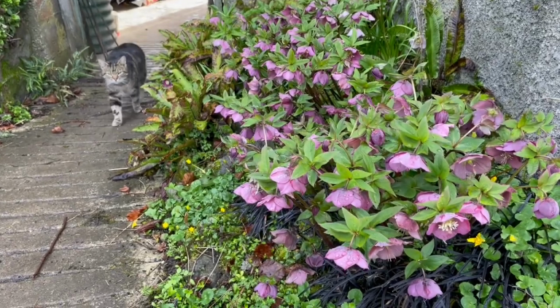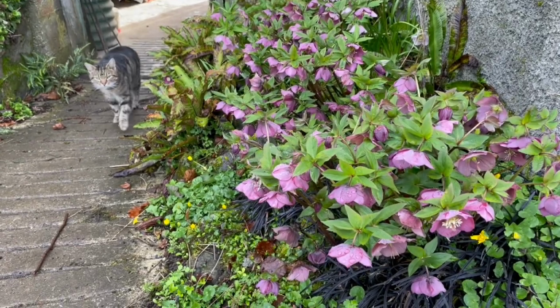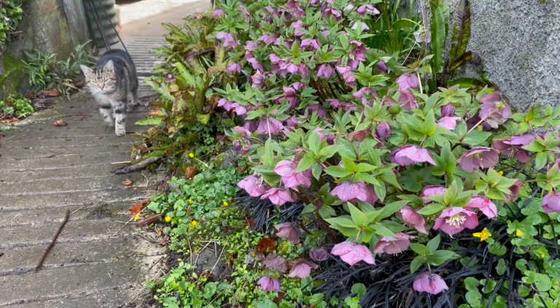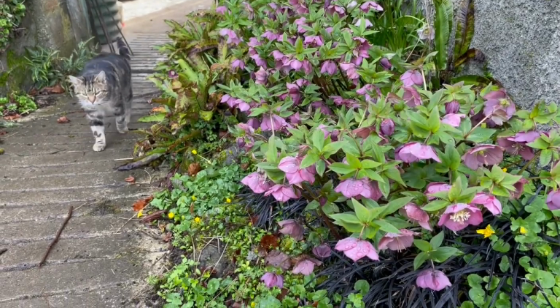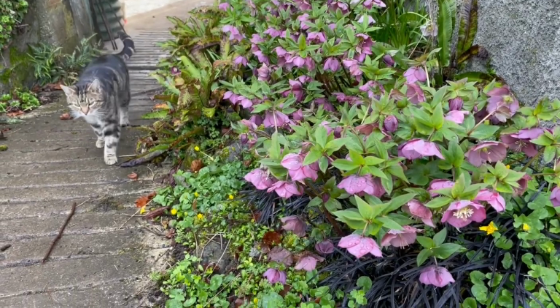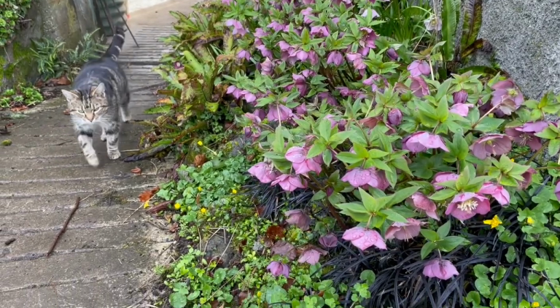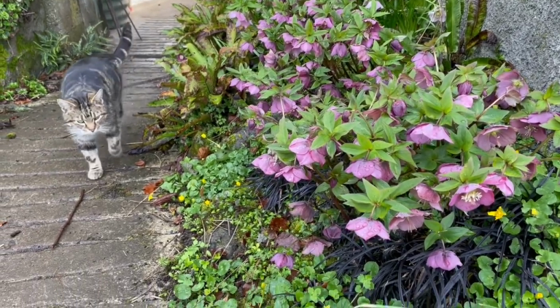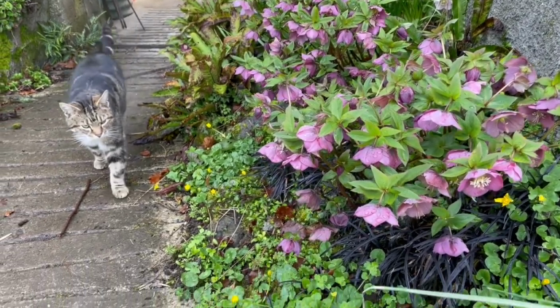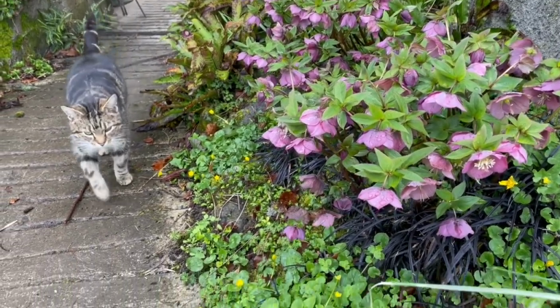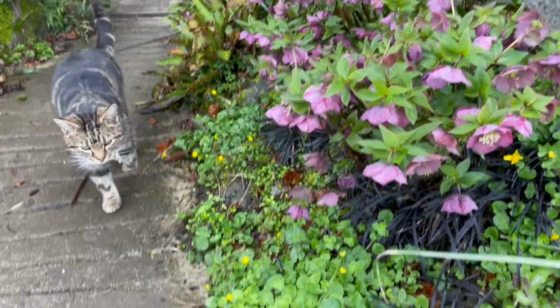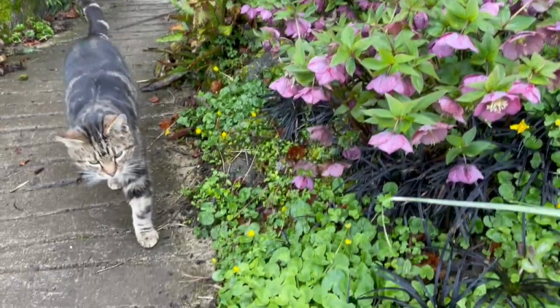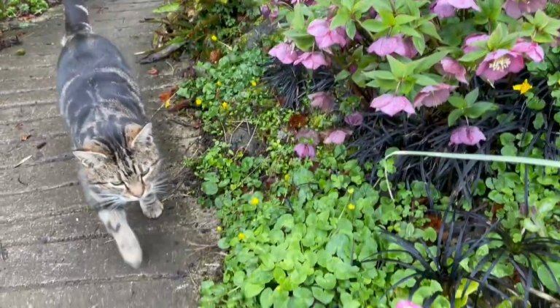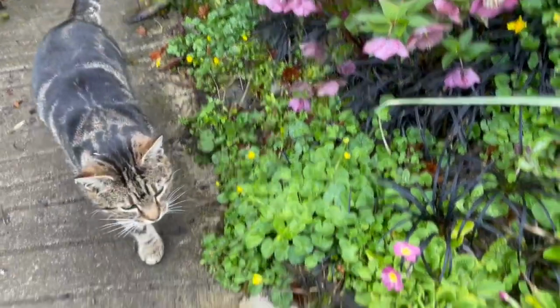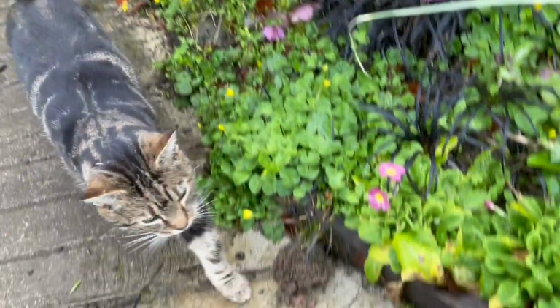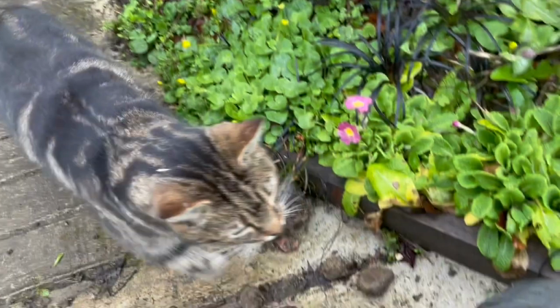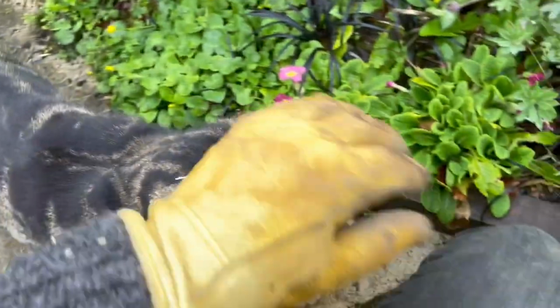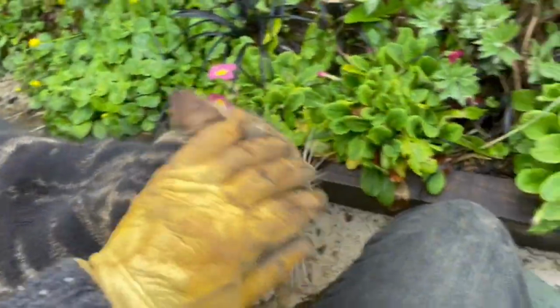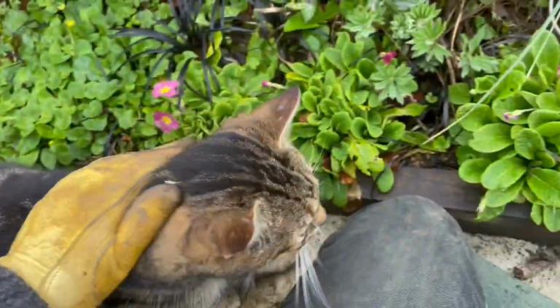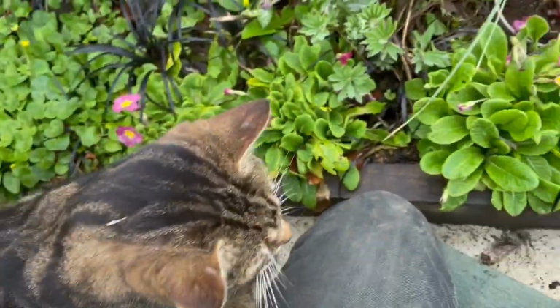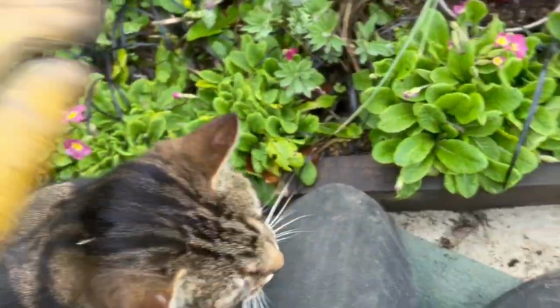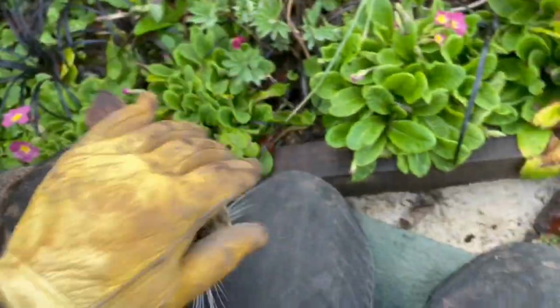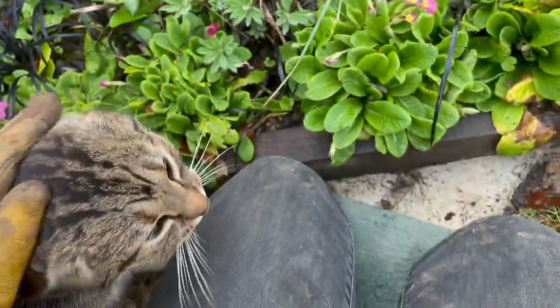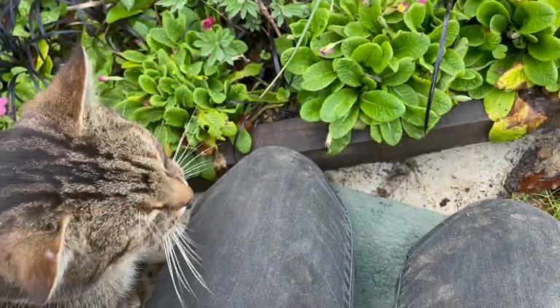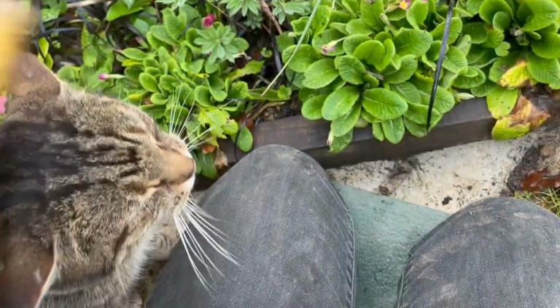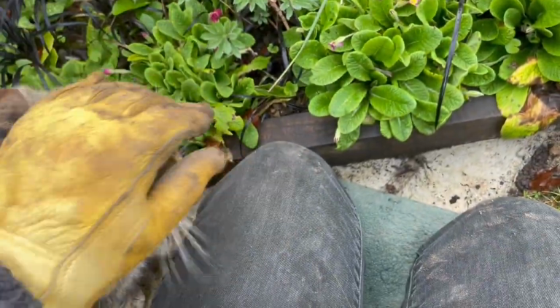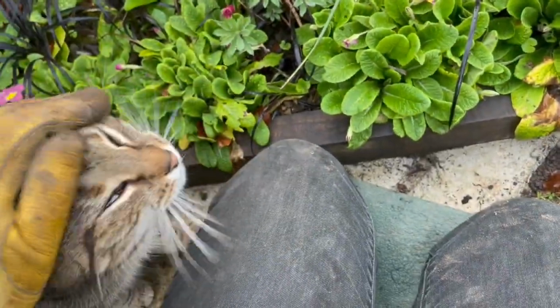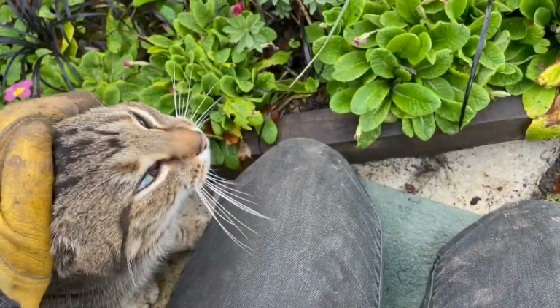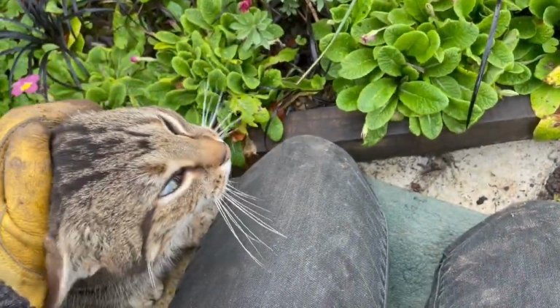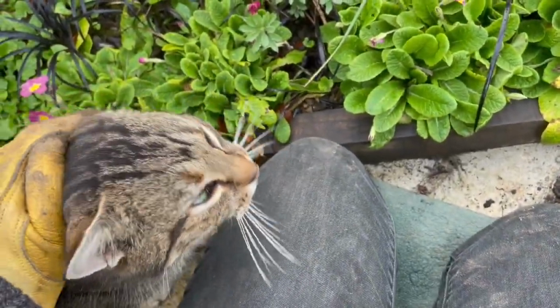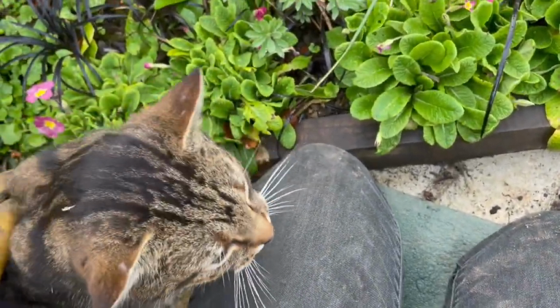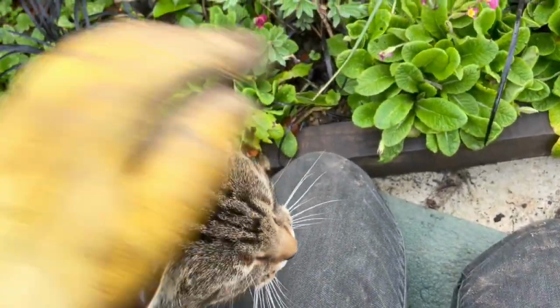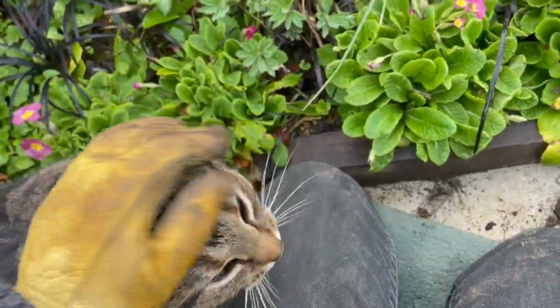He wandered off as I was digging the hole, but he's now returned — back again after I've dug the hole.